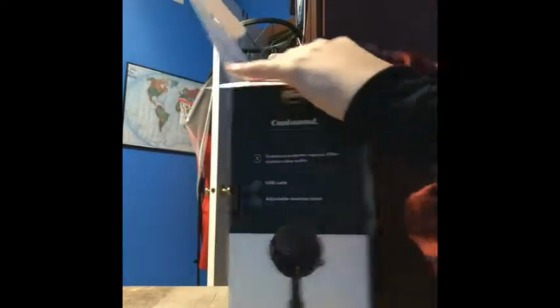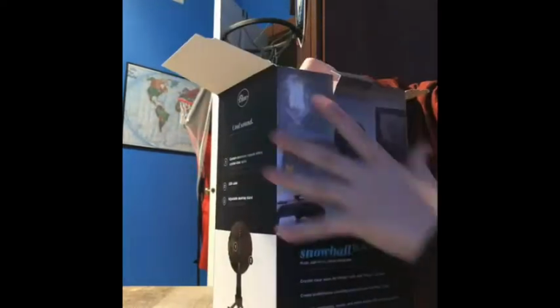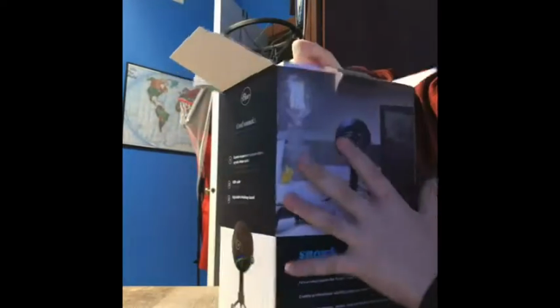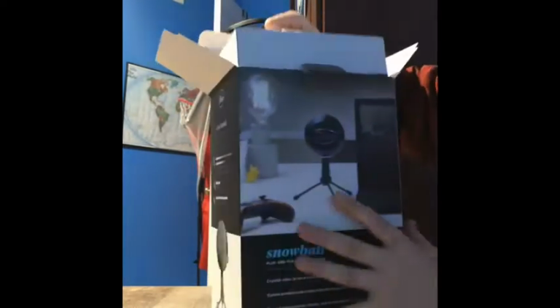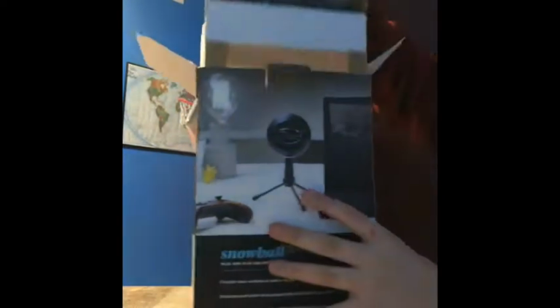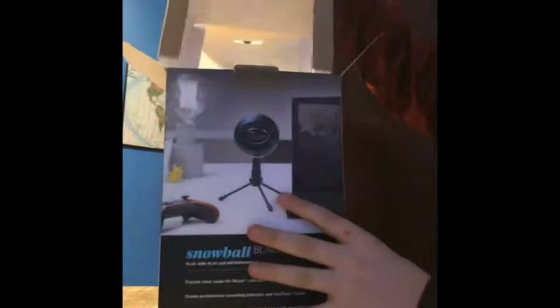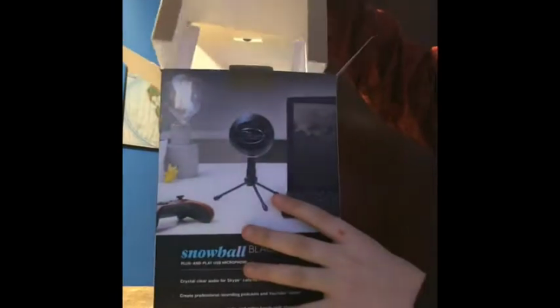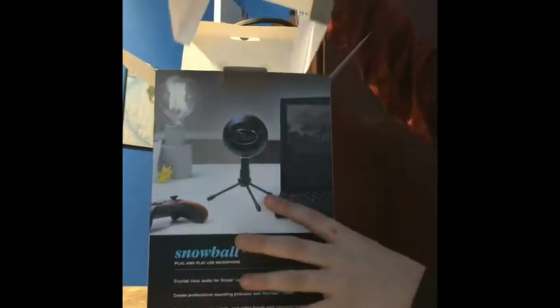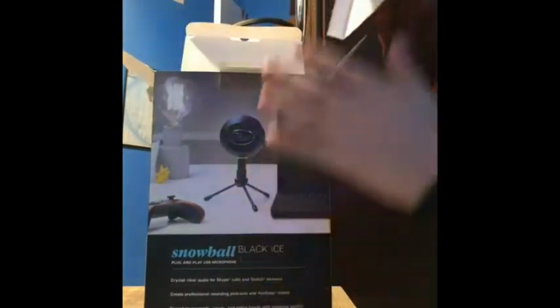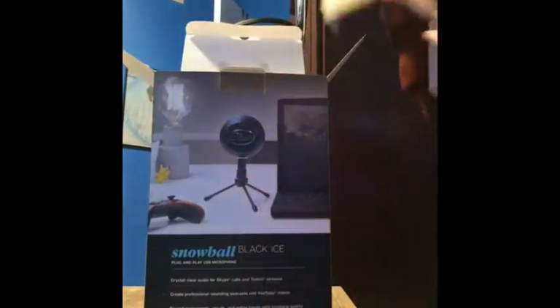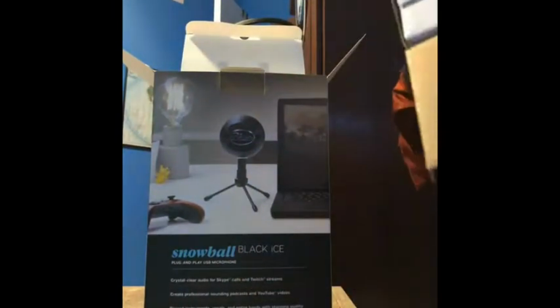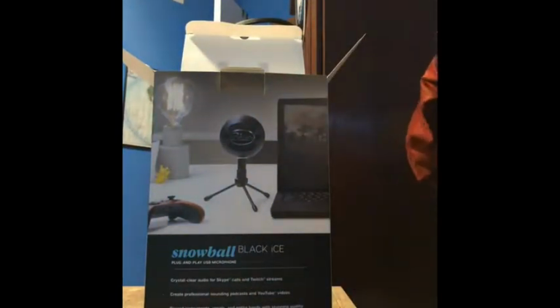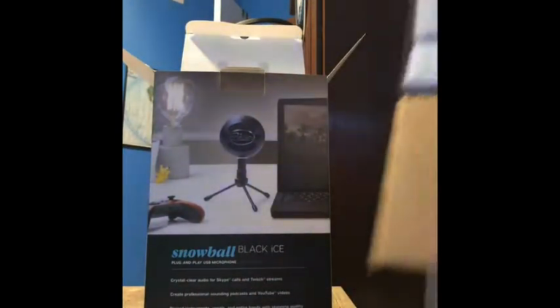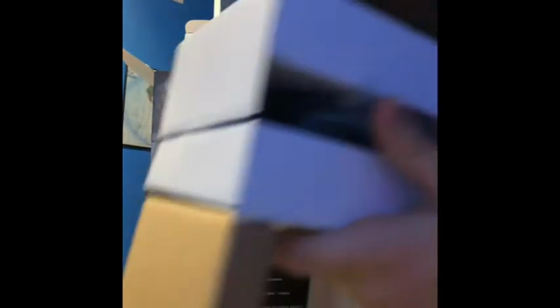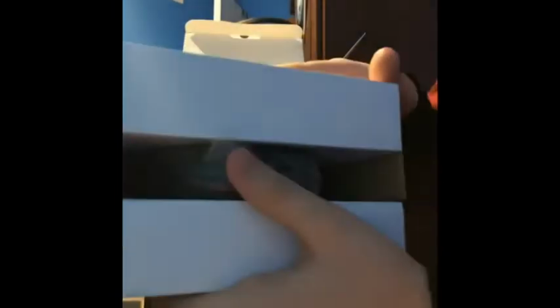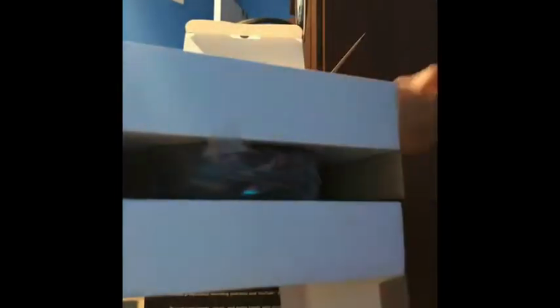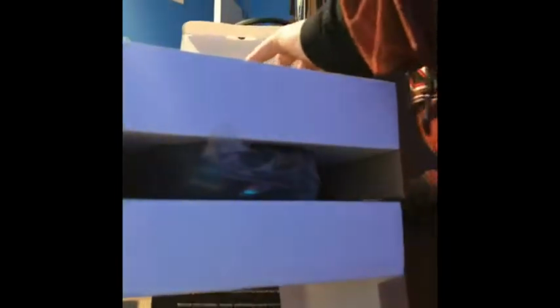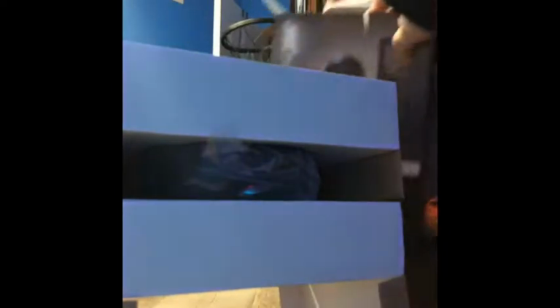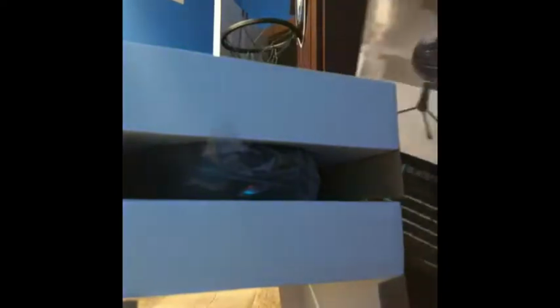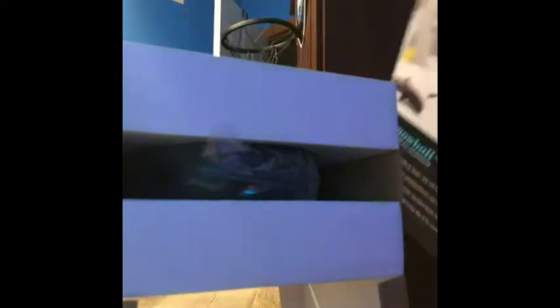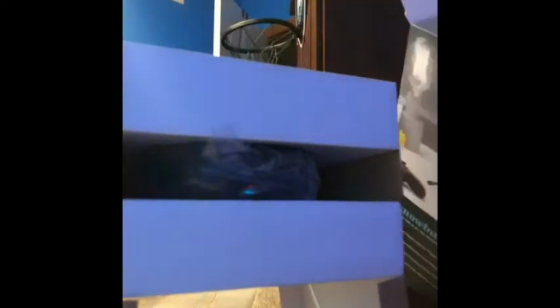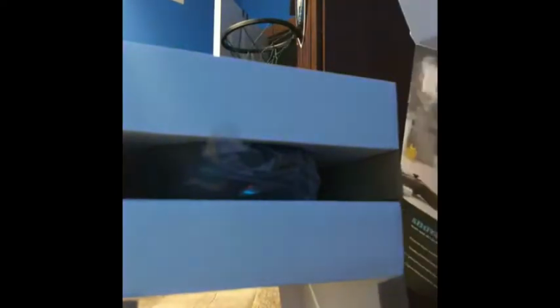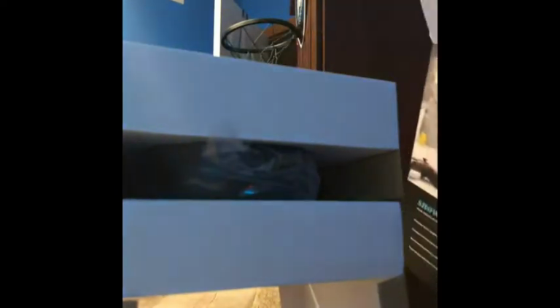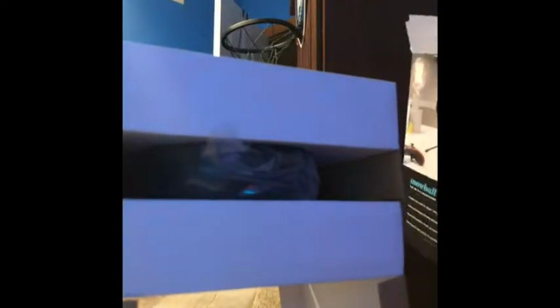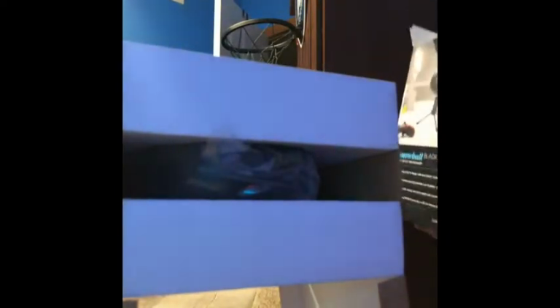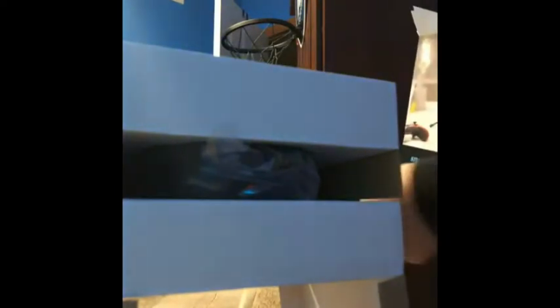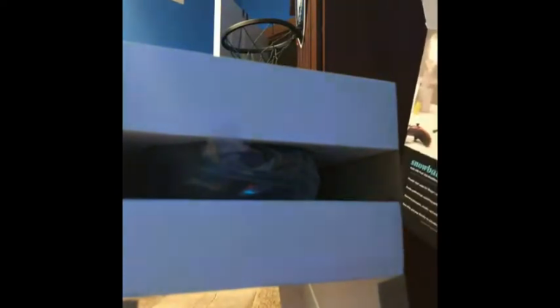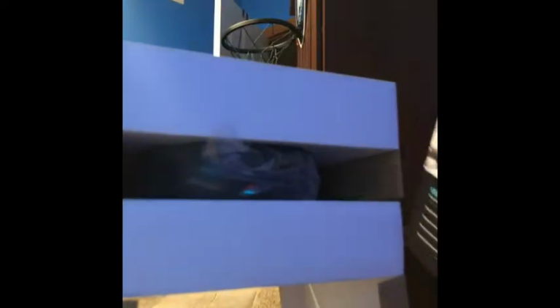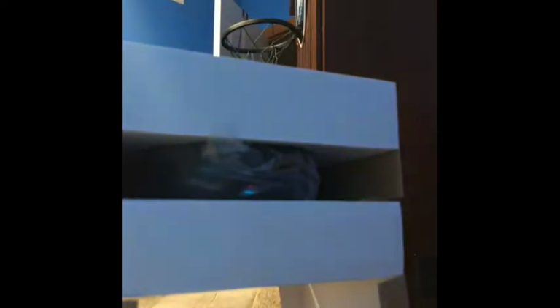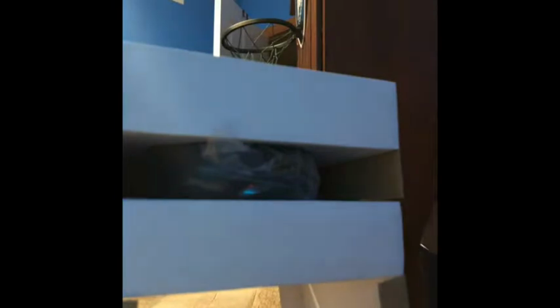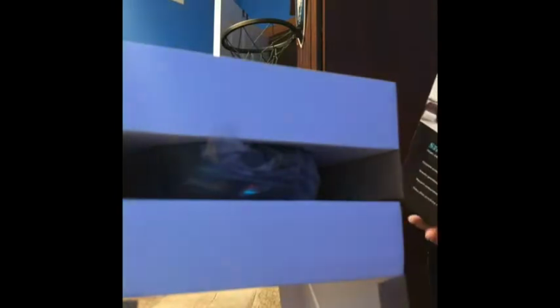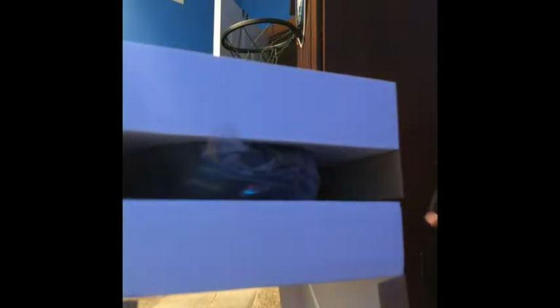It is a Blue Snowball mic. My general opinion — they're super good, I like them.